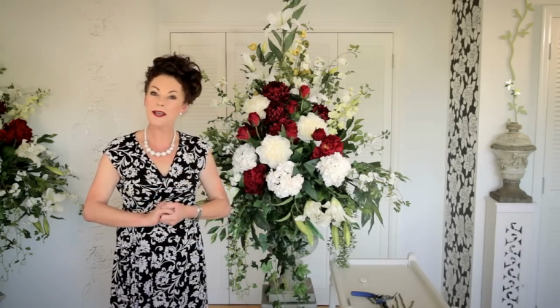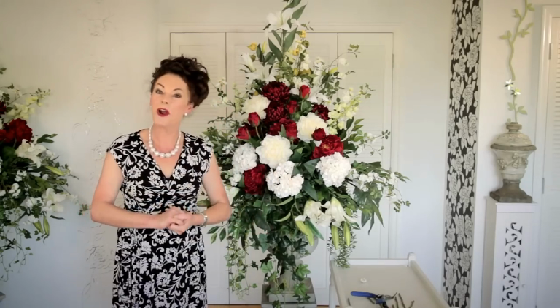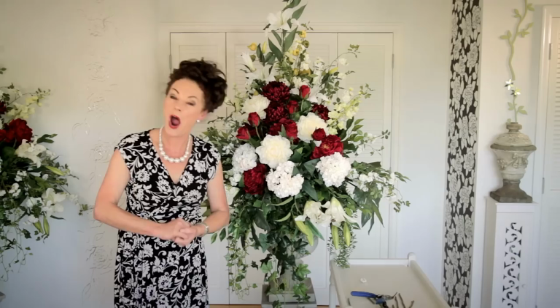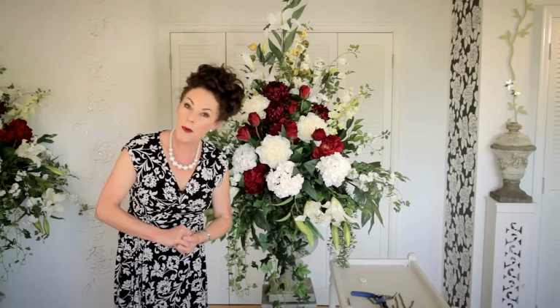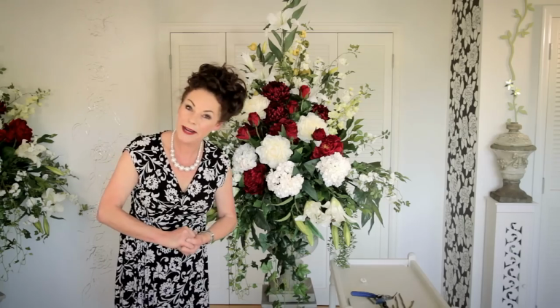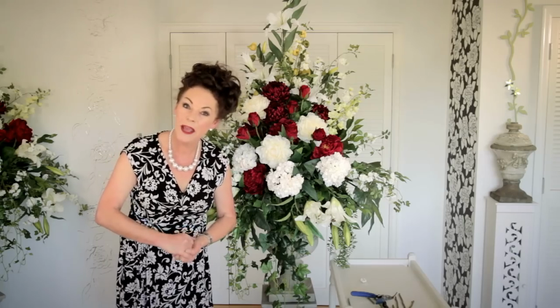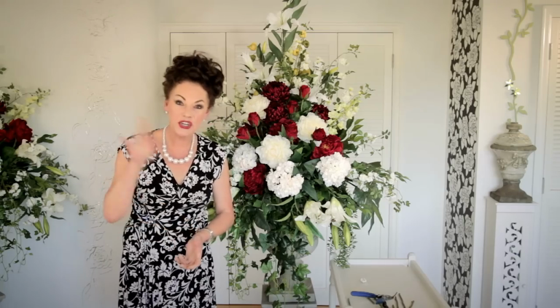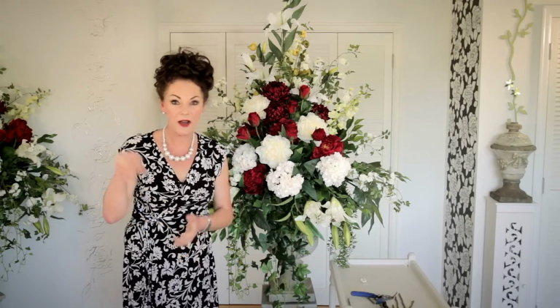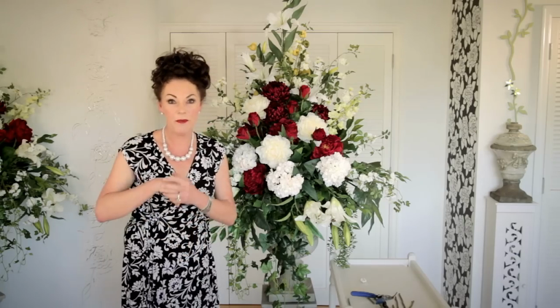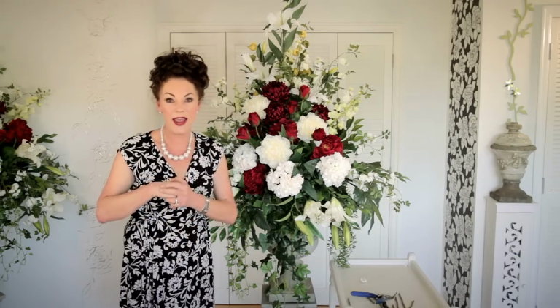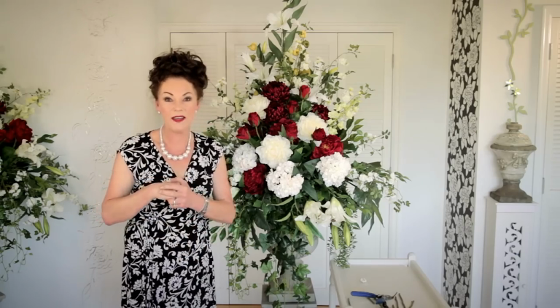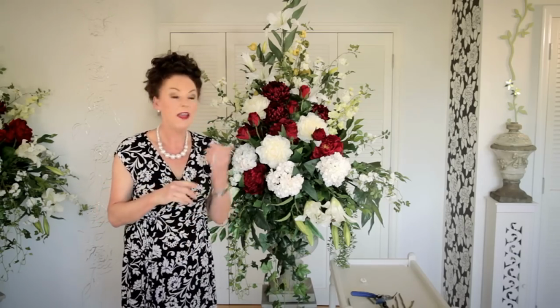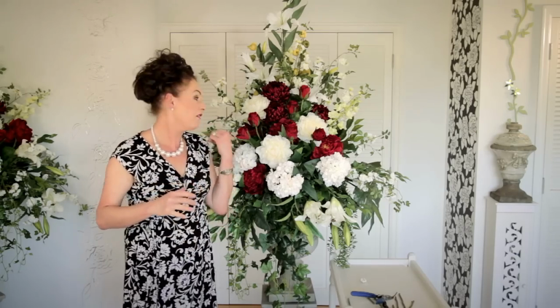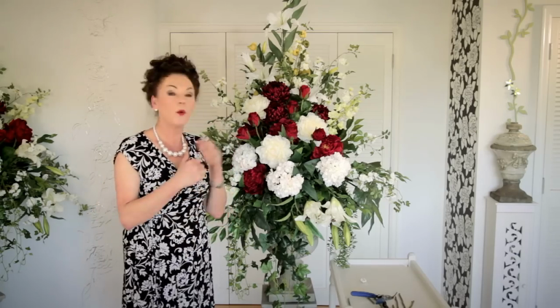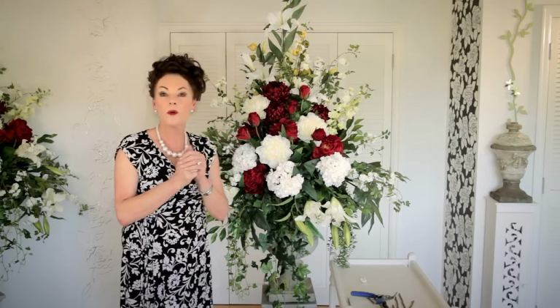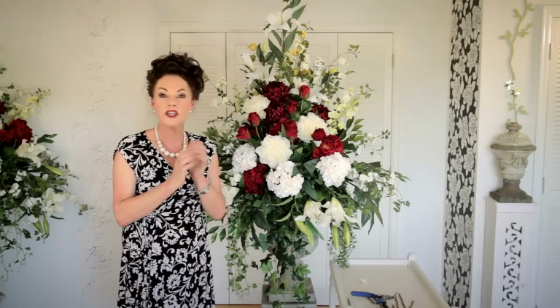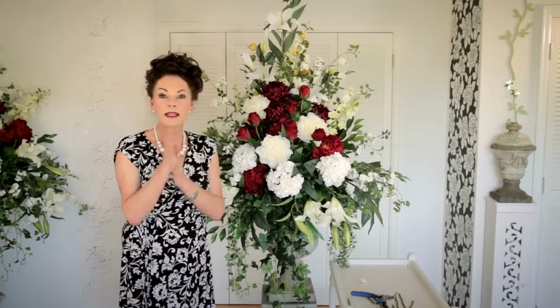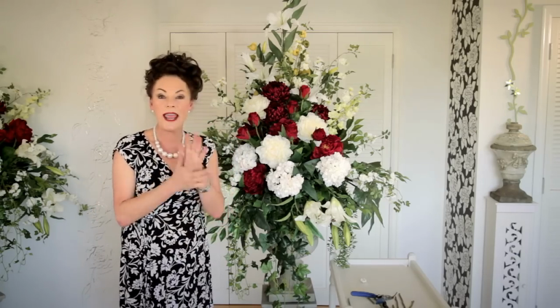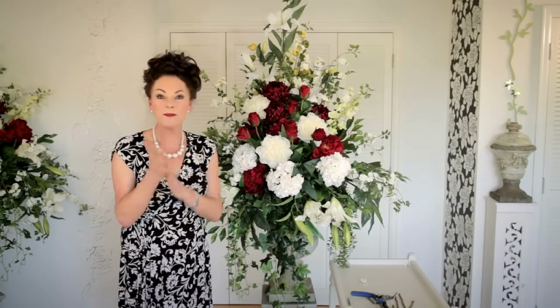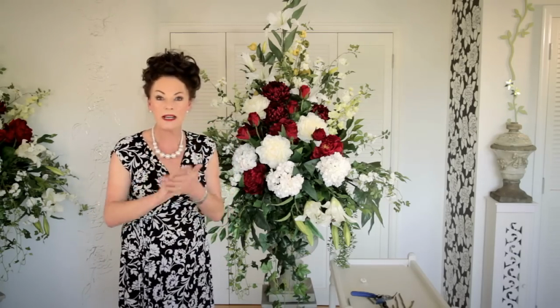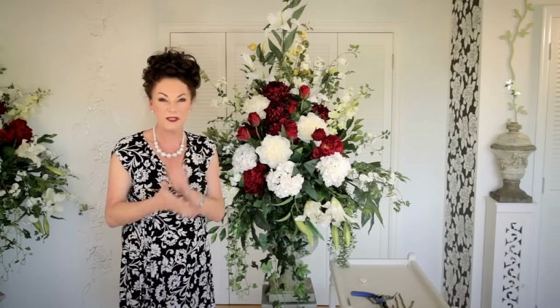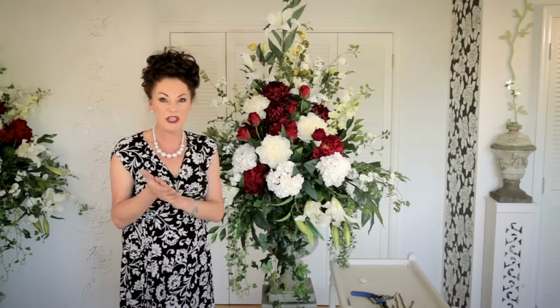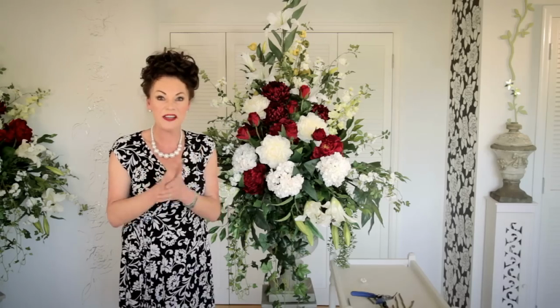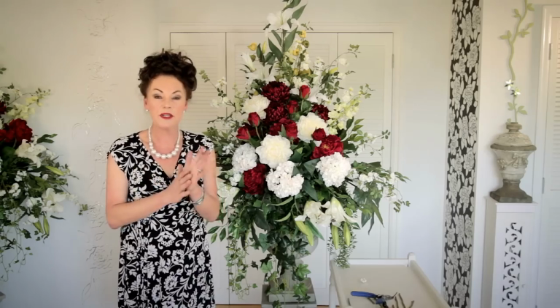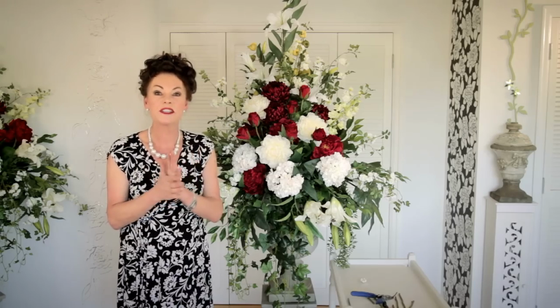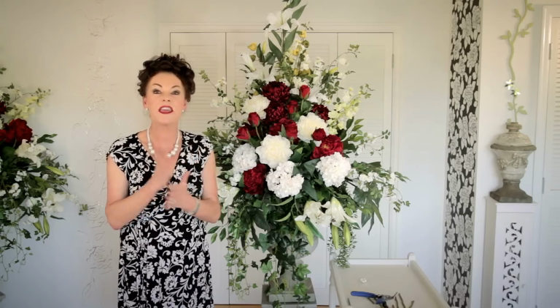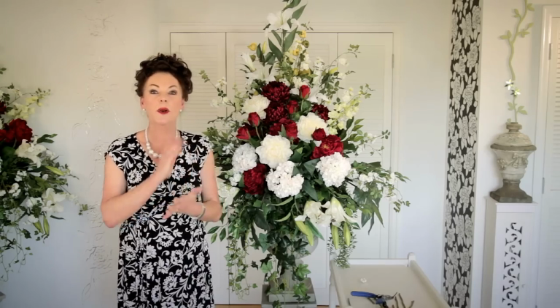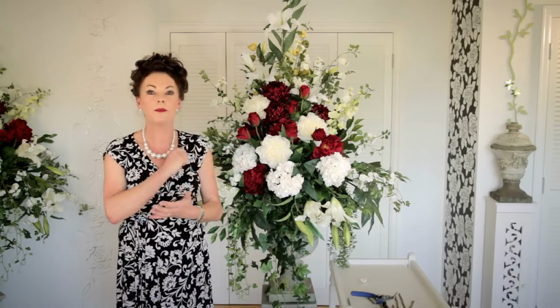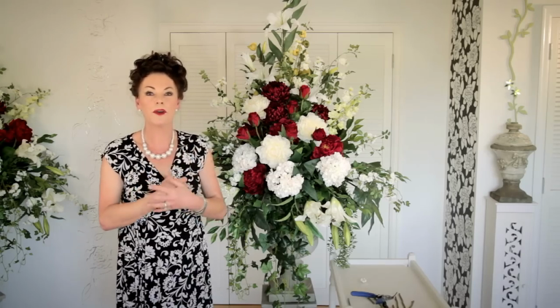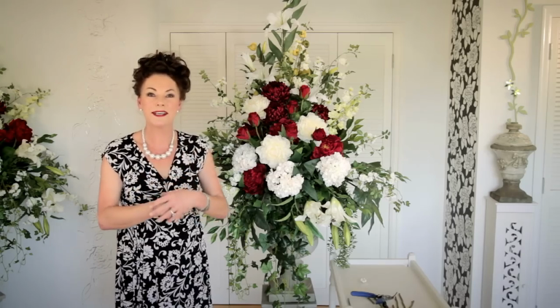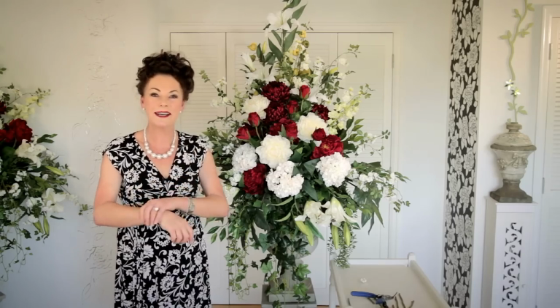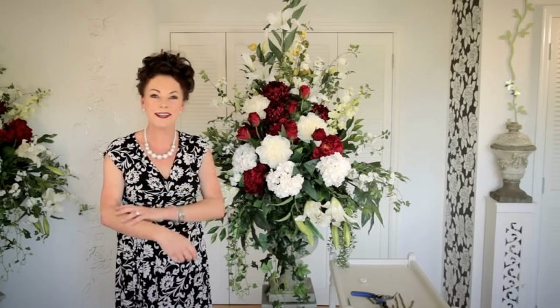Oh yes, I'm very happy with that. I hope you've enjoyed this and I look forward to seeing you another day. Check out my other floral arrangements, and especially the fundamentals, because that will help you a lot. See you another day.